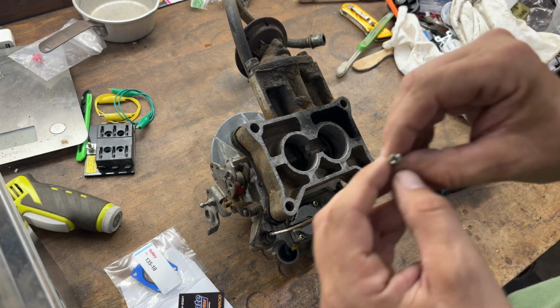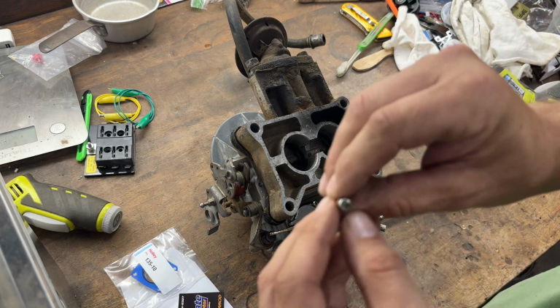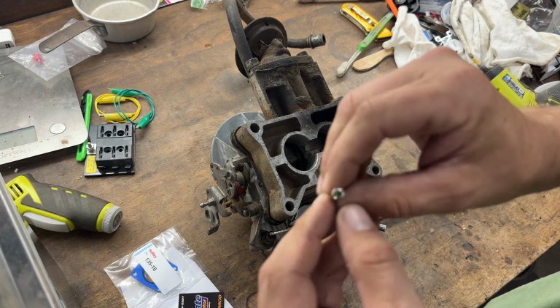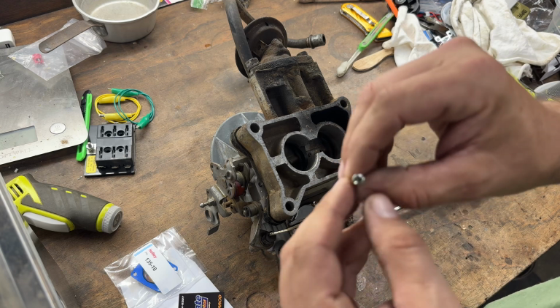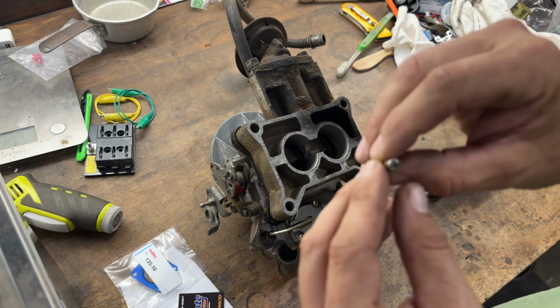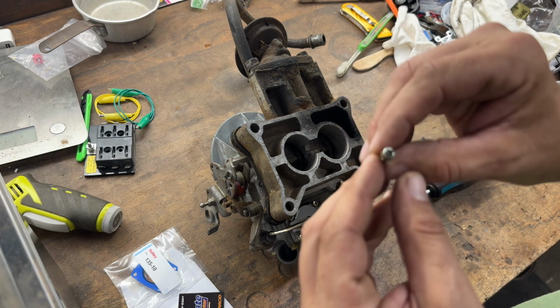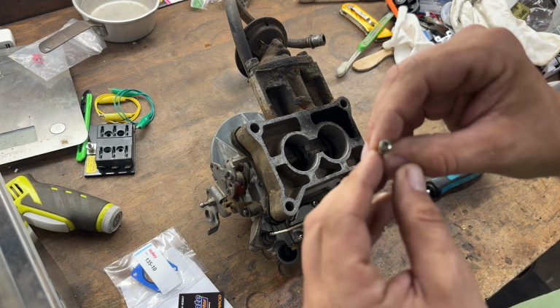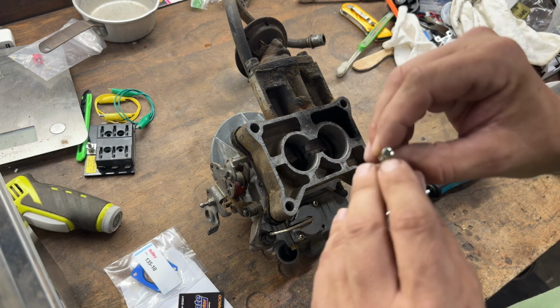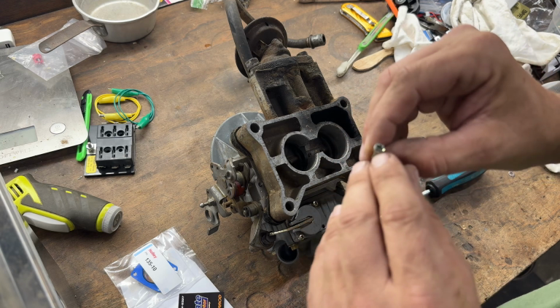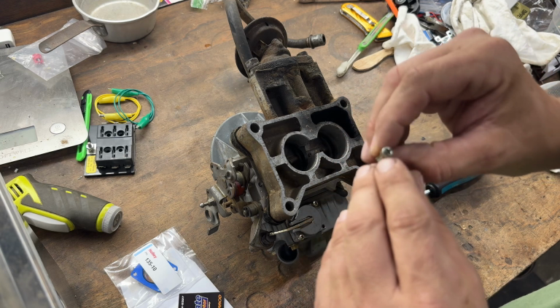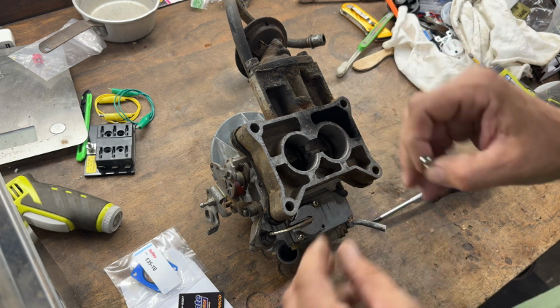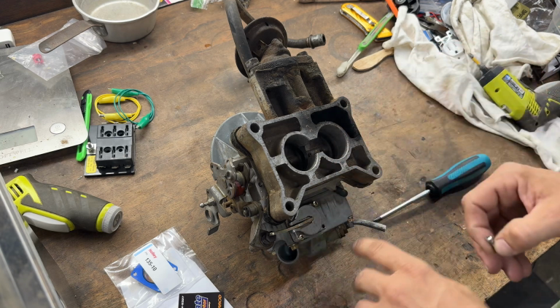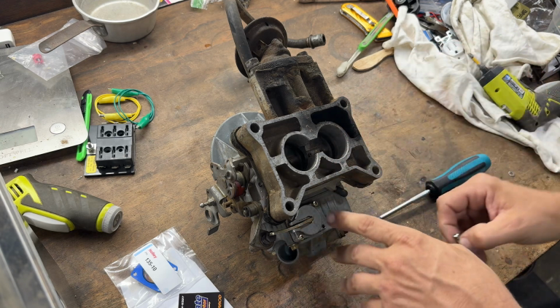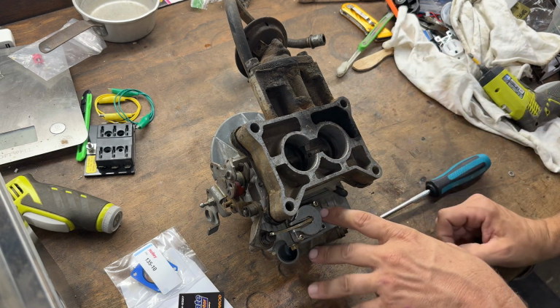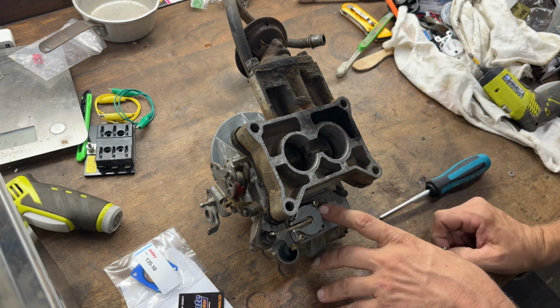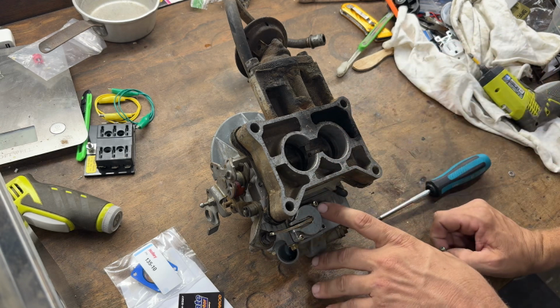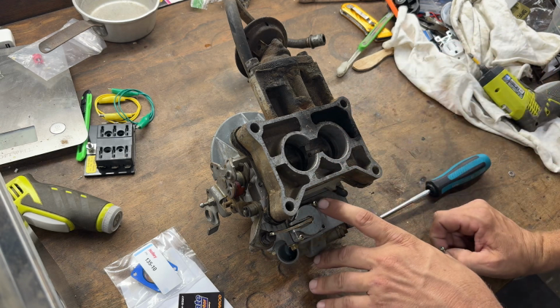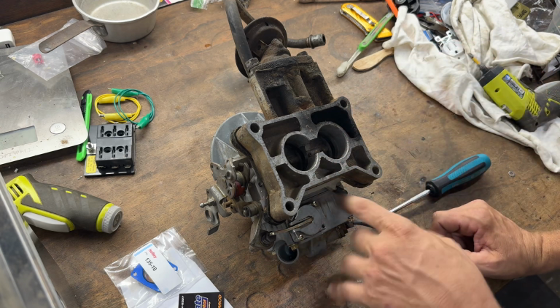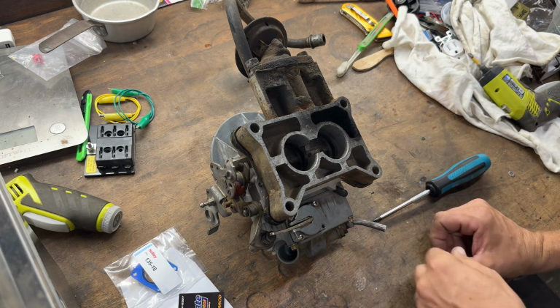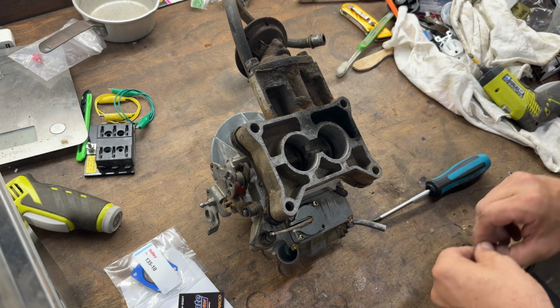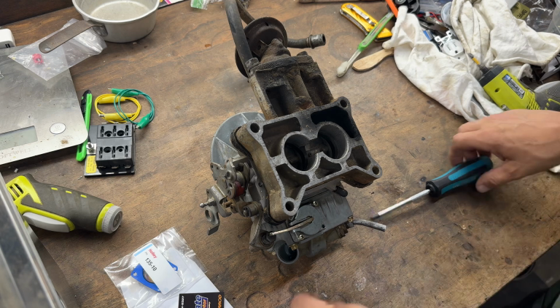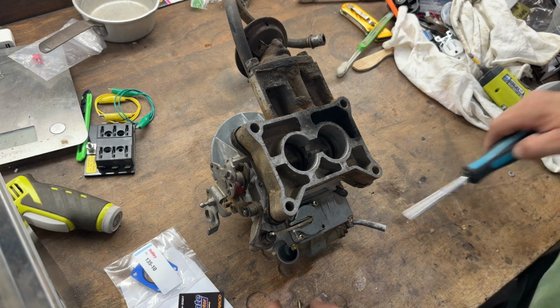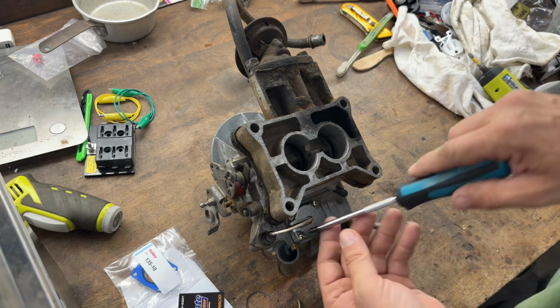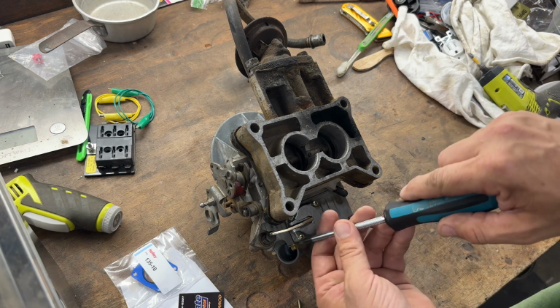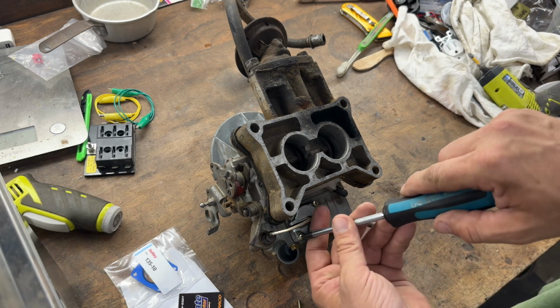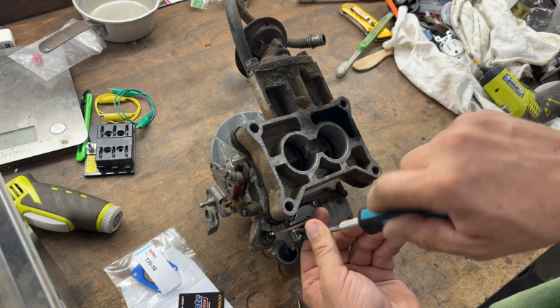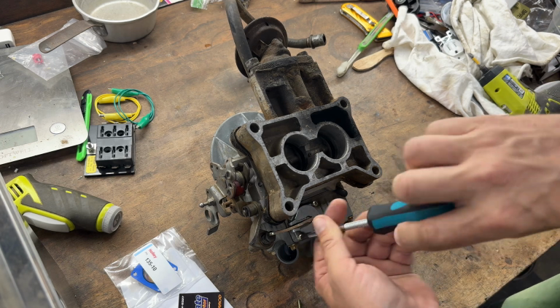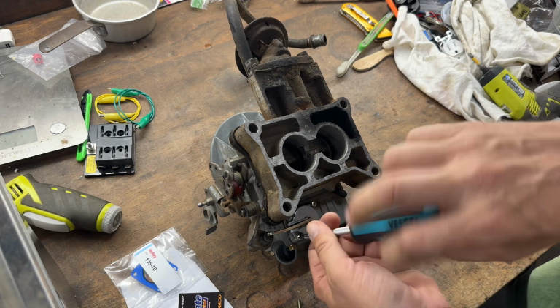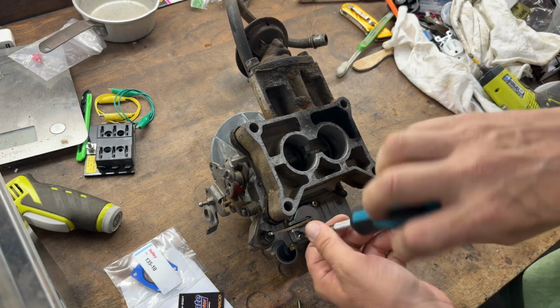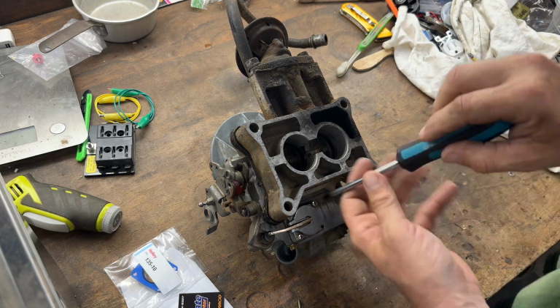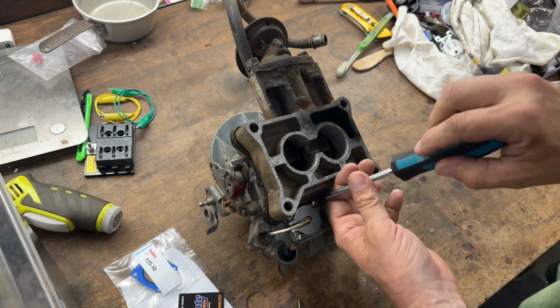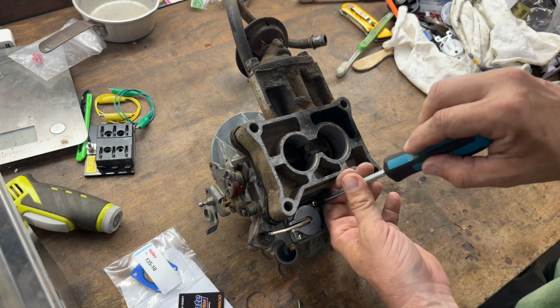Normally a JIS screw has a little dot on it, but this one looks like it might. That's just somebody's been here before me and boogered them up, probably.